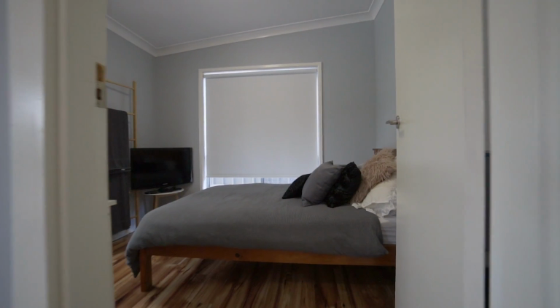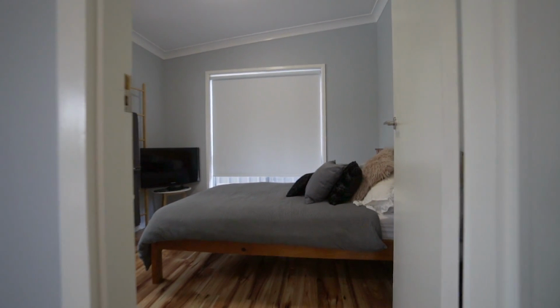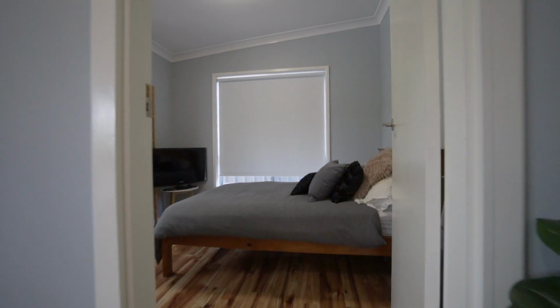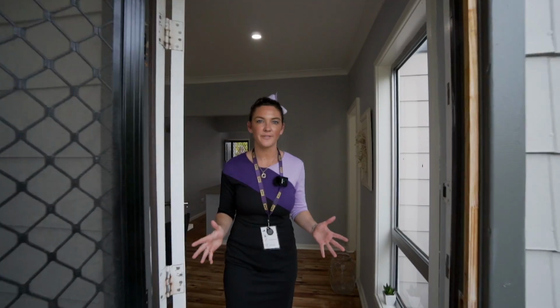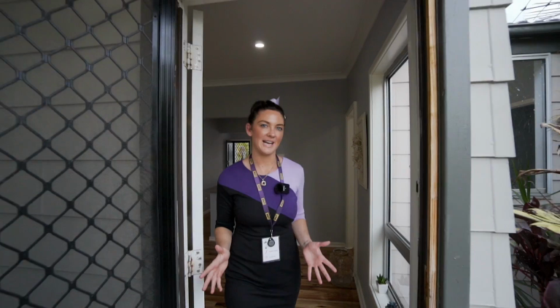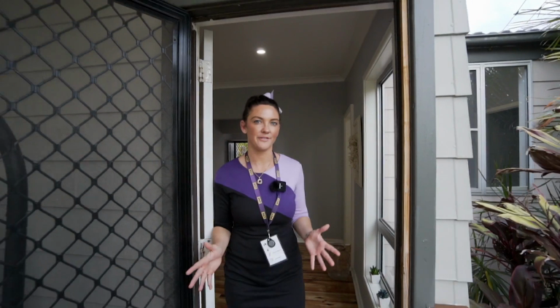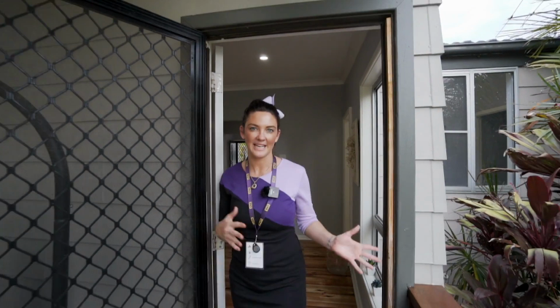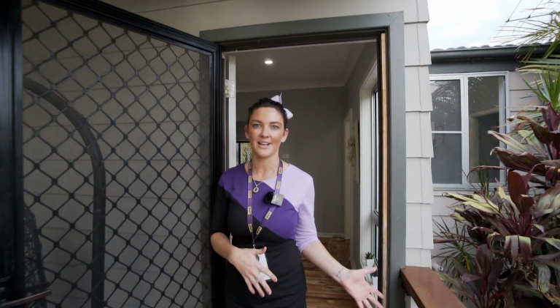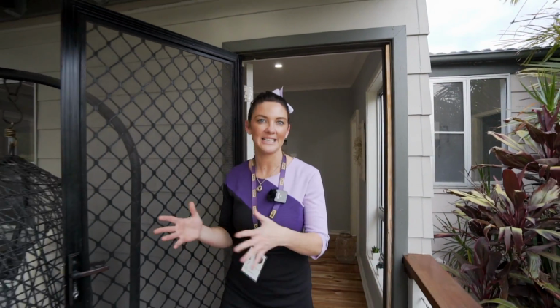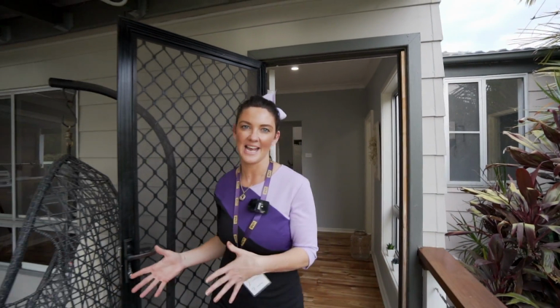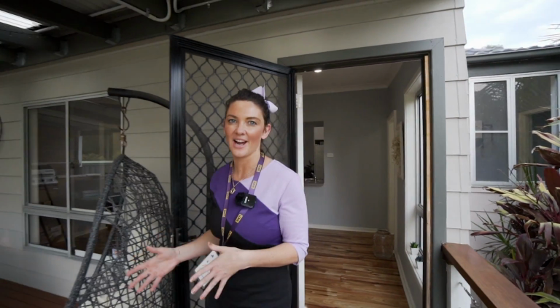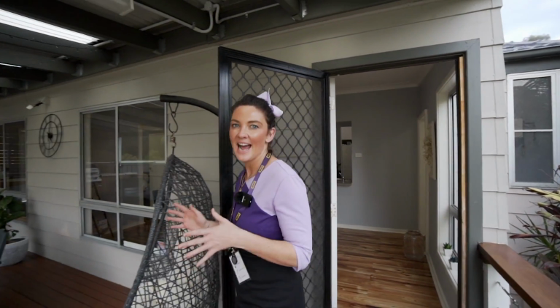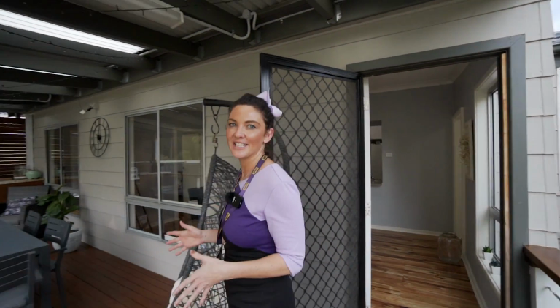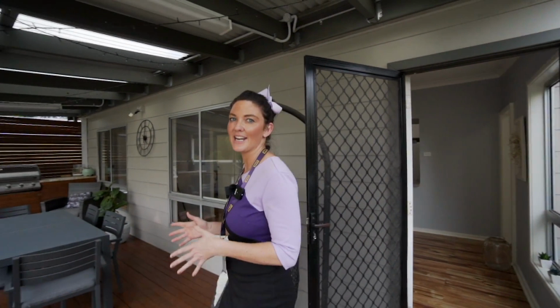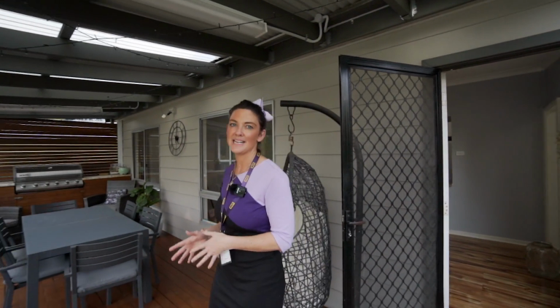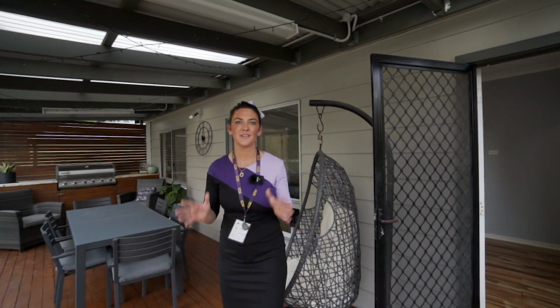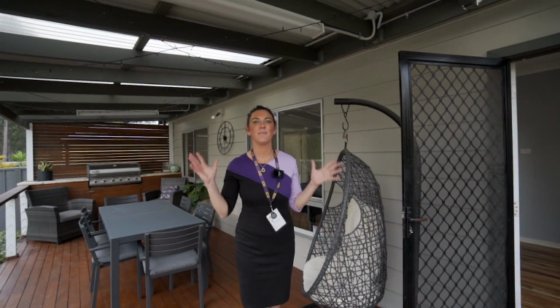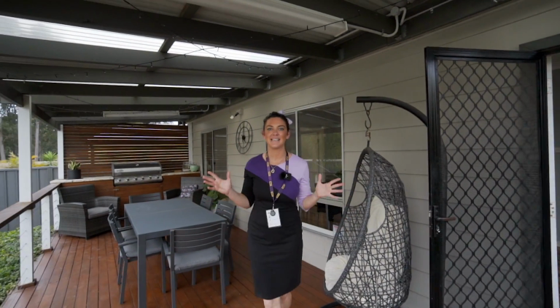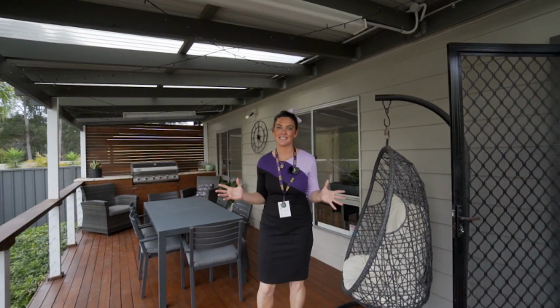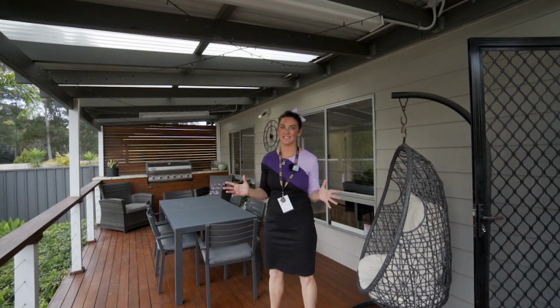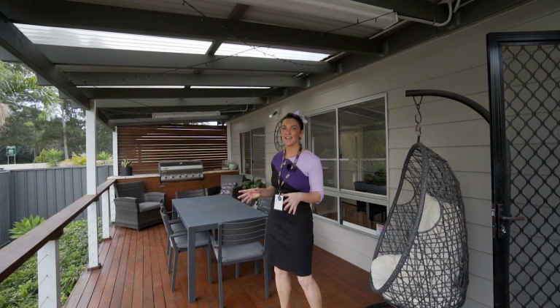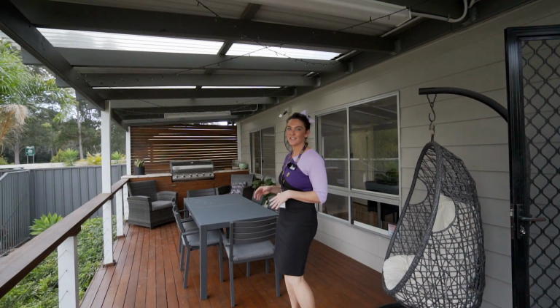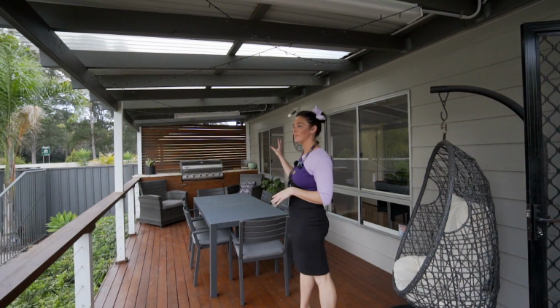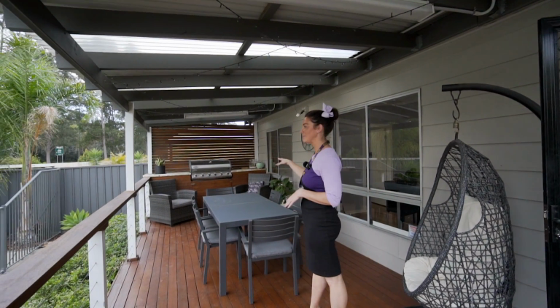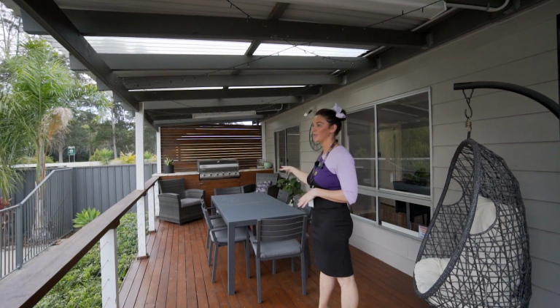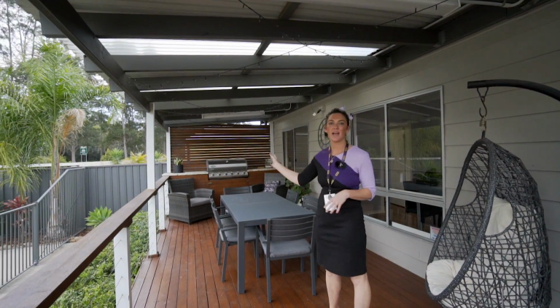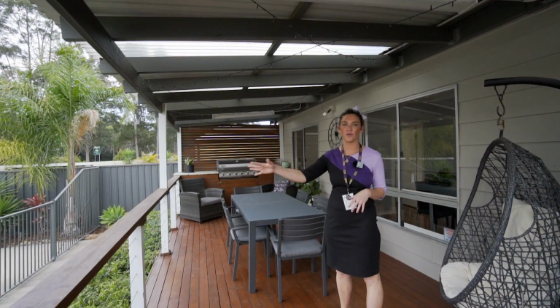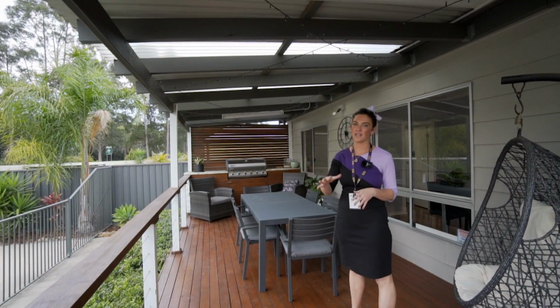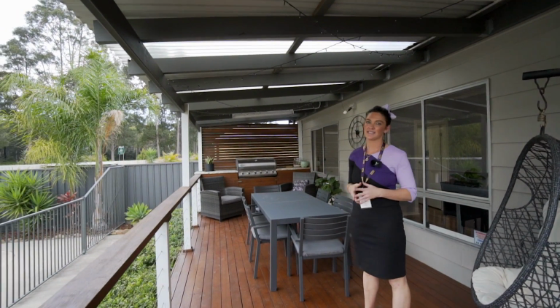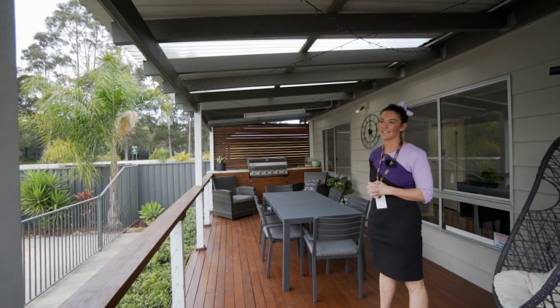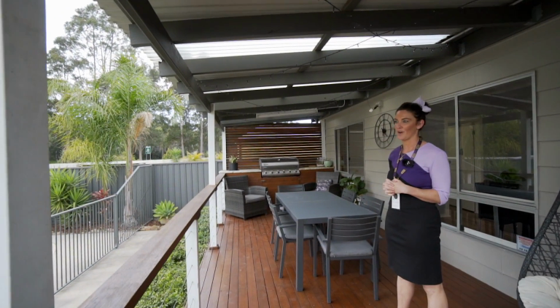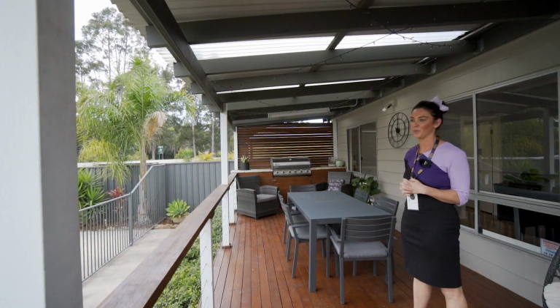There is such a wonderful connection from the inside living to the outside. As you can see, I'm standing on this amazing entertainment deck featuring a built-in barbecue and overlooking the stunning in-ground pool.